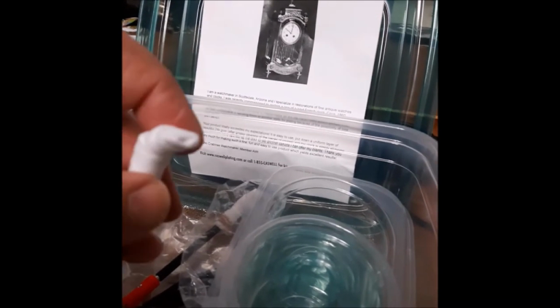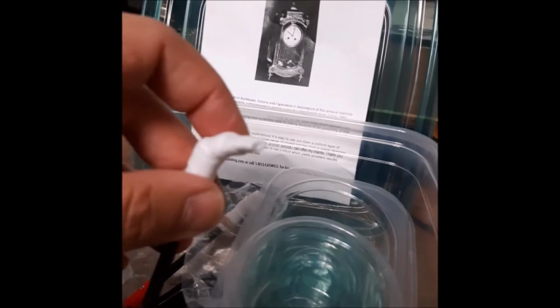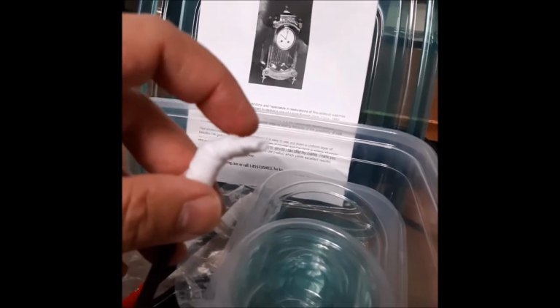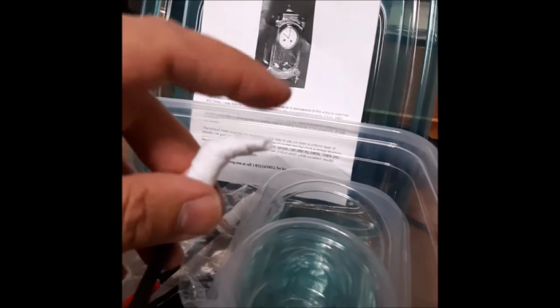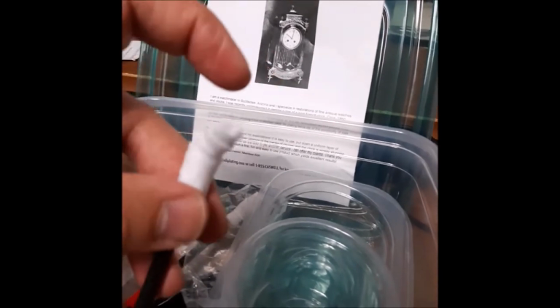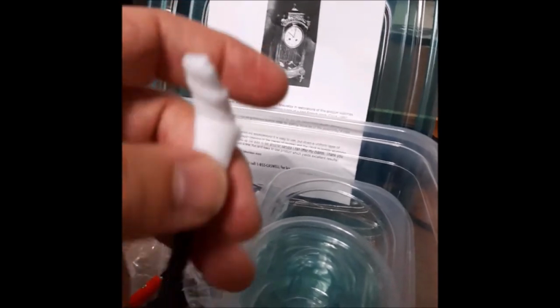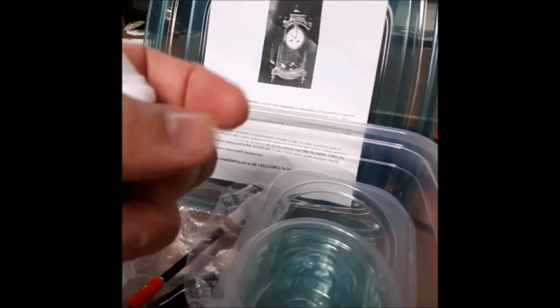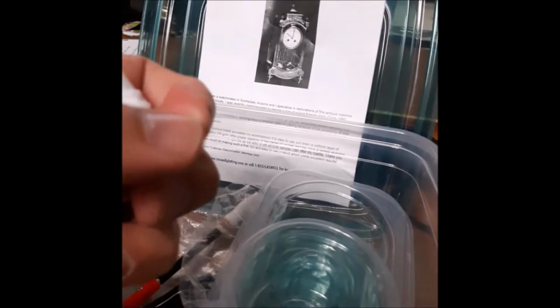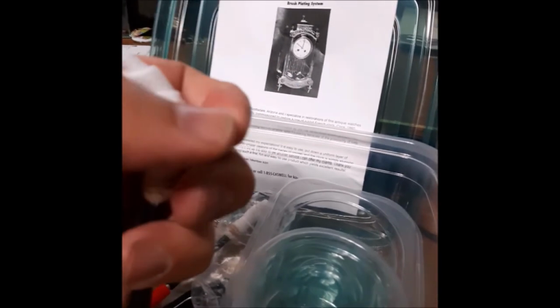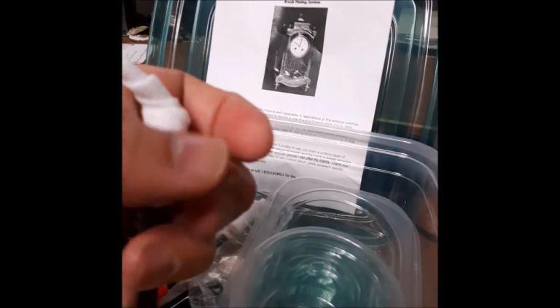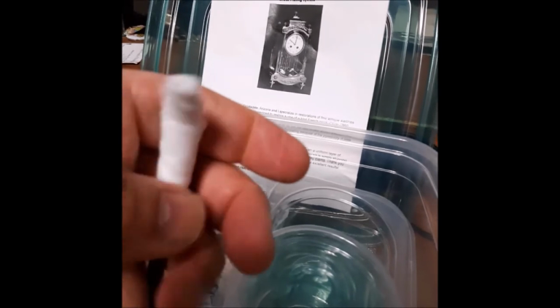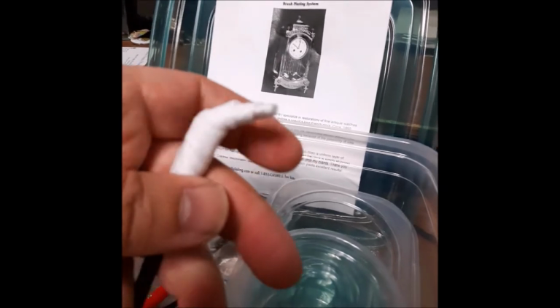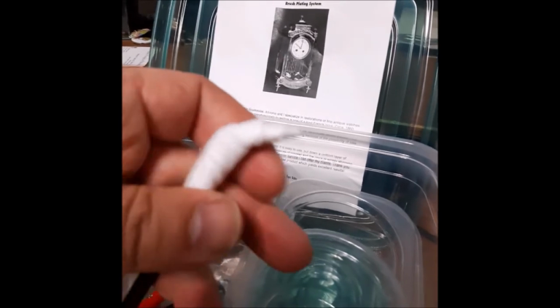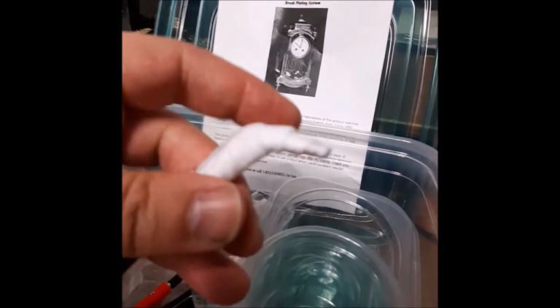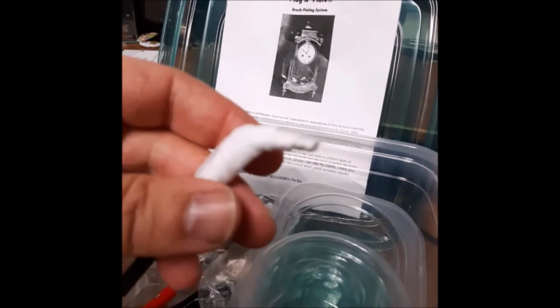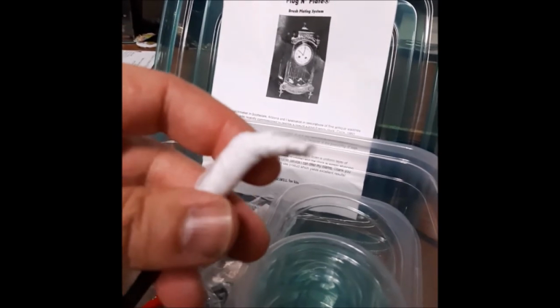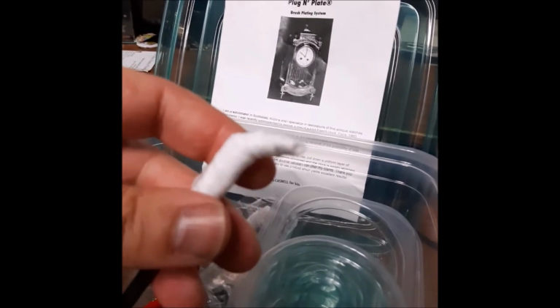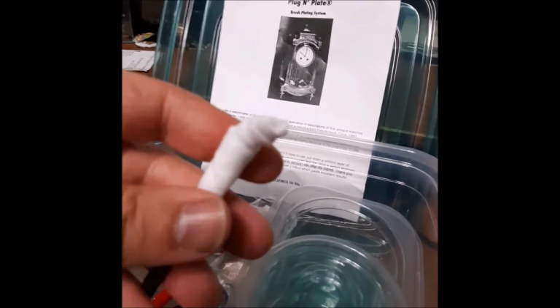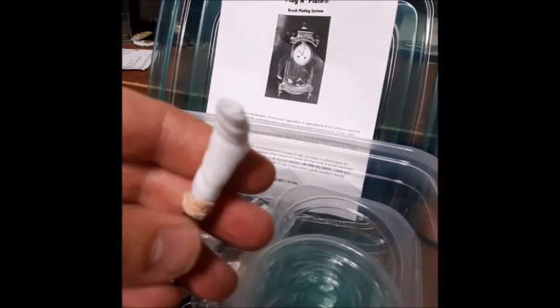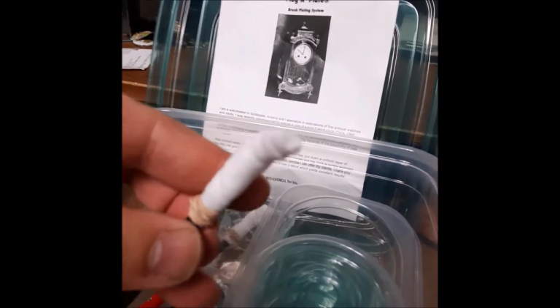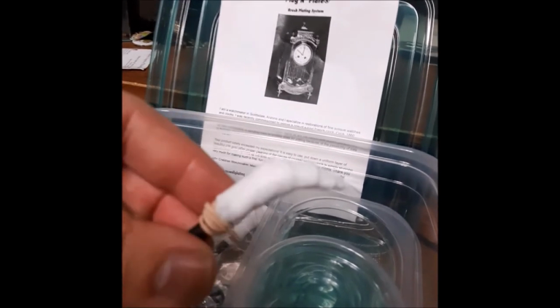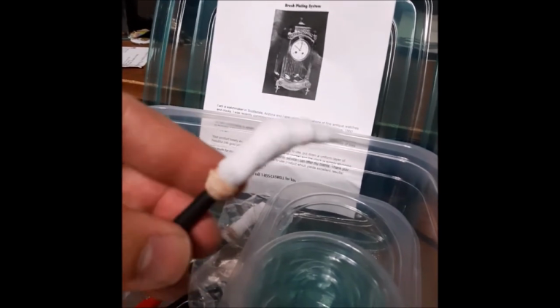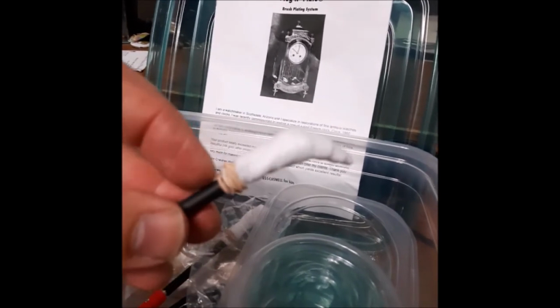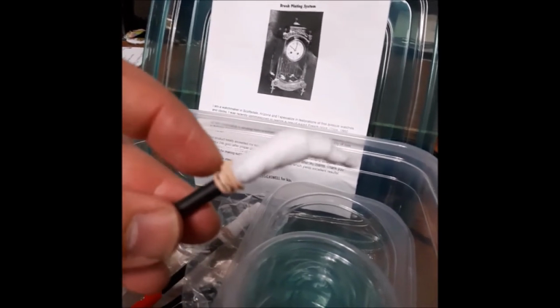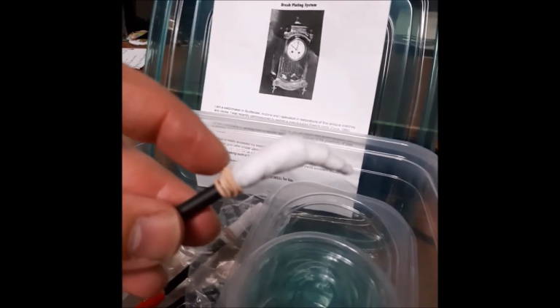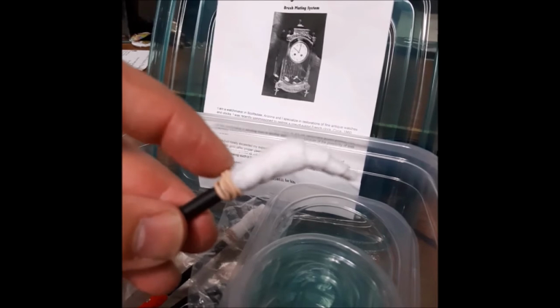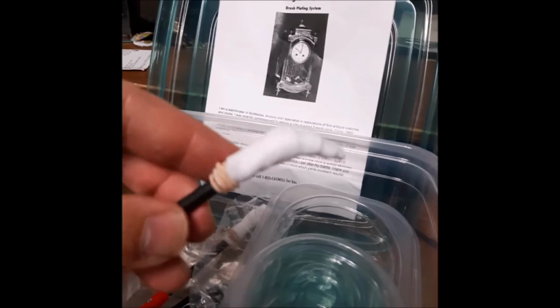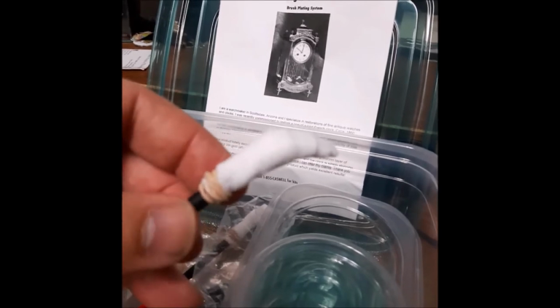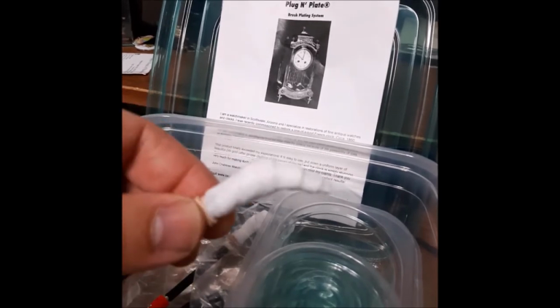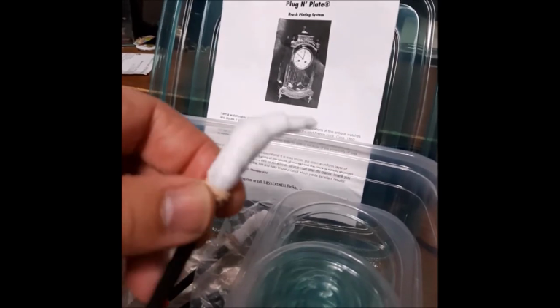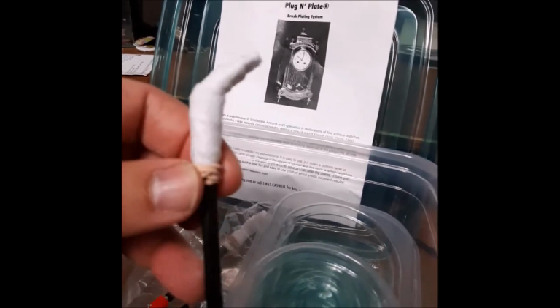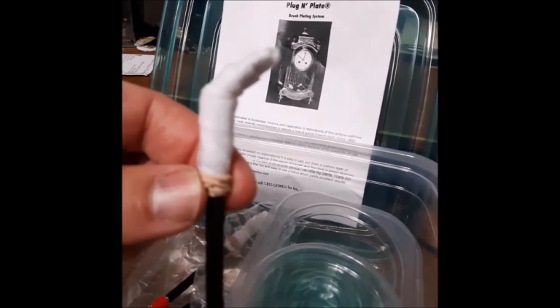You're going to wrap it as if you have a cut on the end of your finger and you're wrapping the end of your finger. Then you just get the rubber band that it came with and secure it onto the wand.